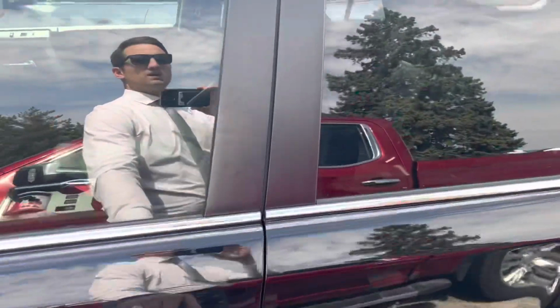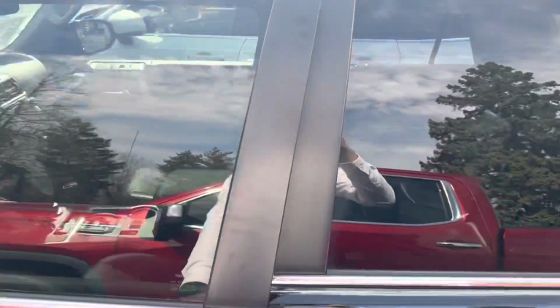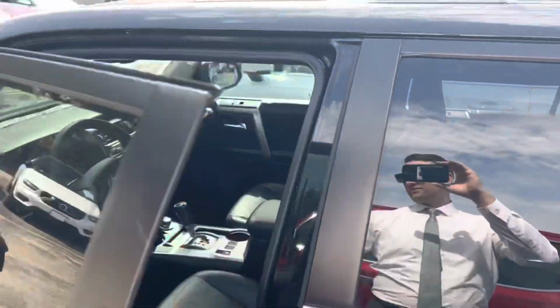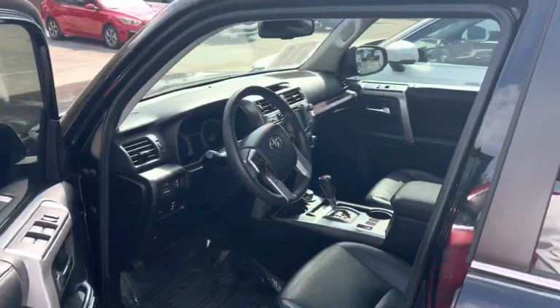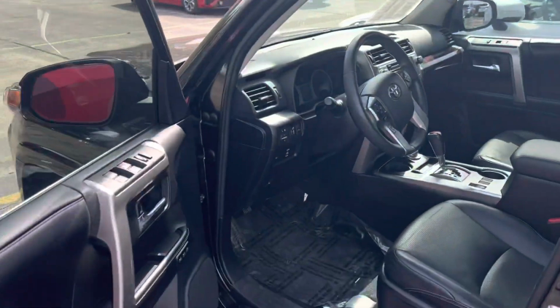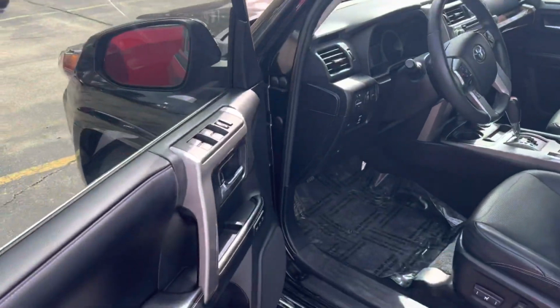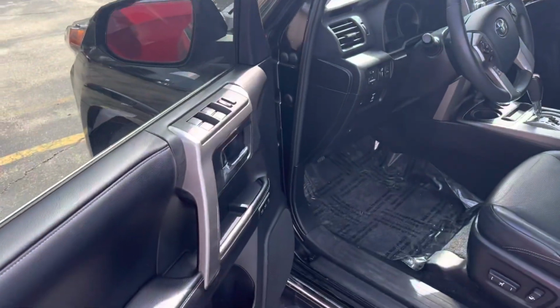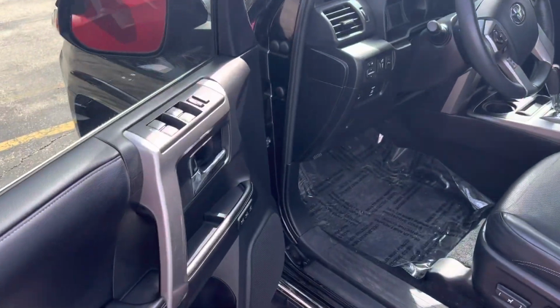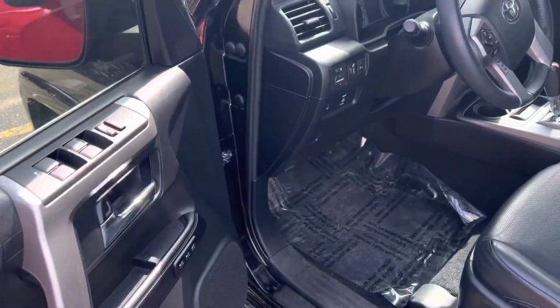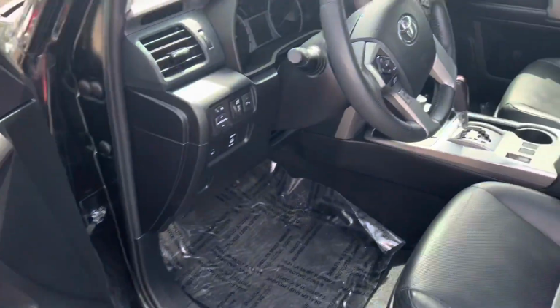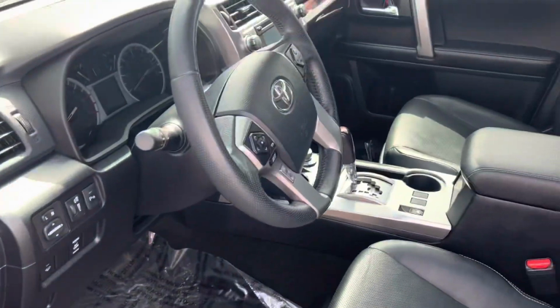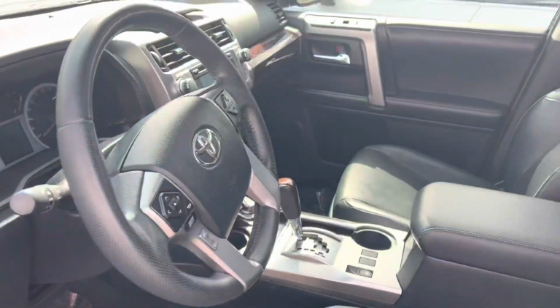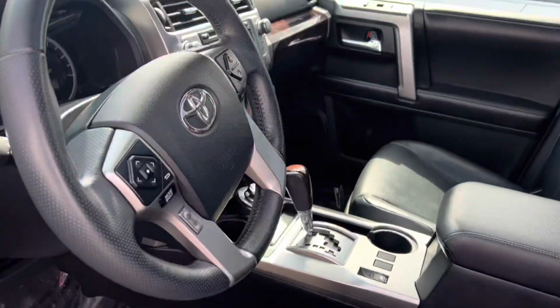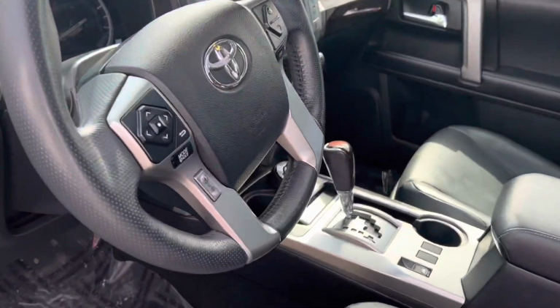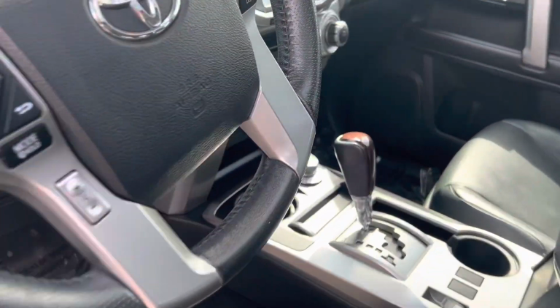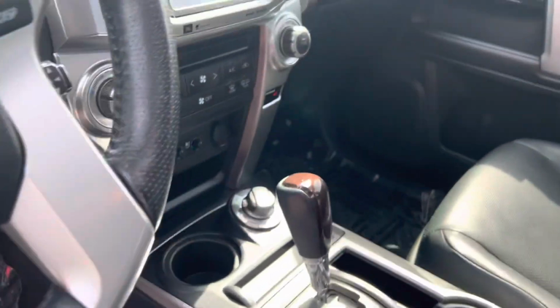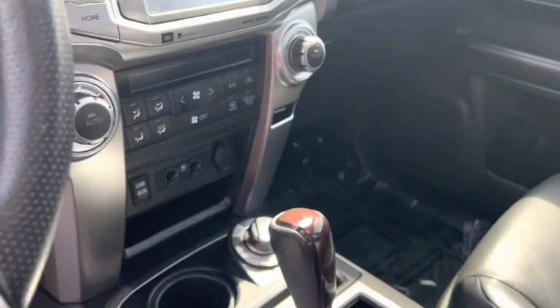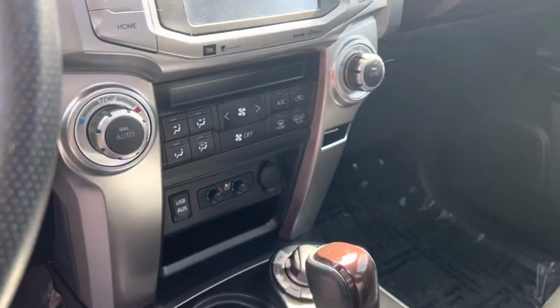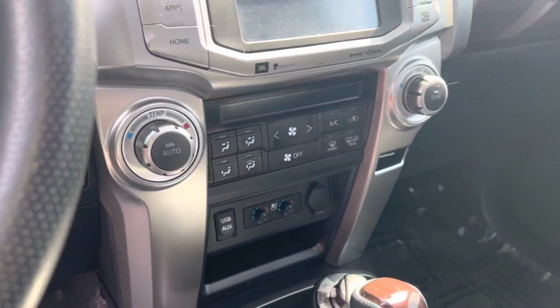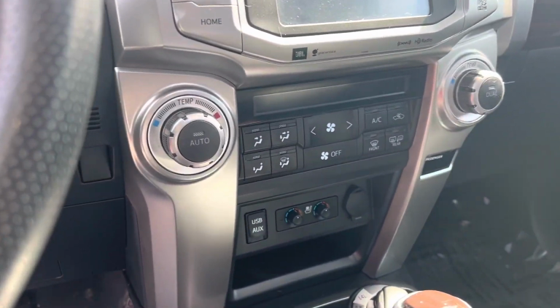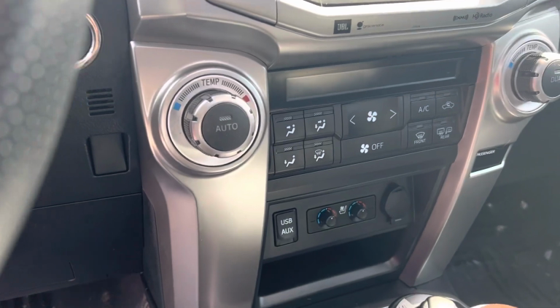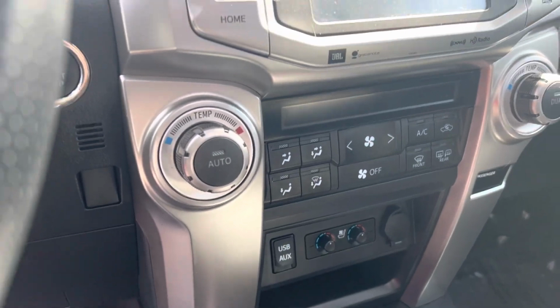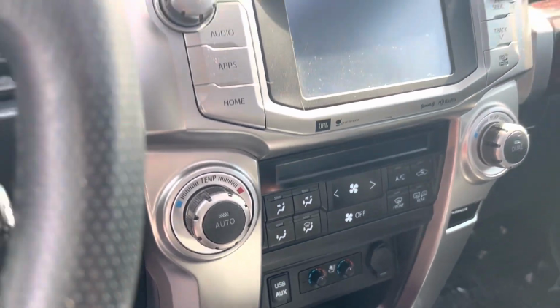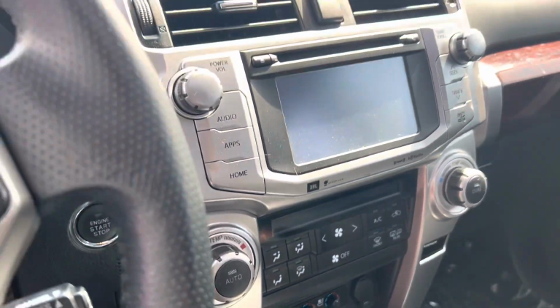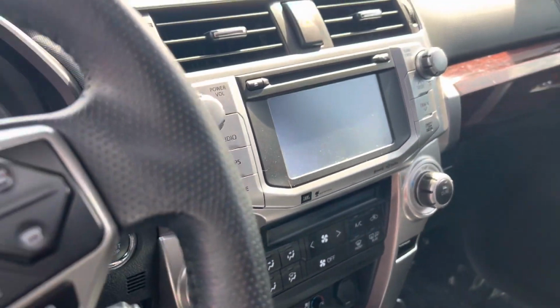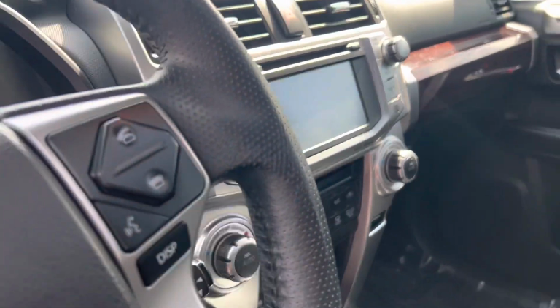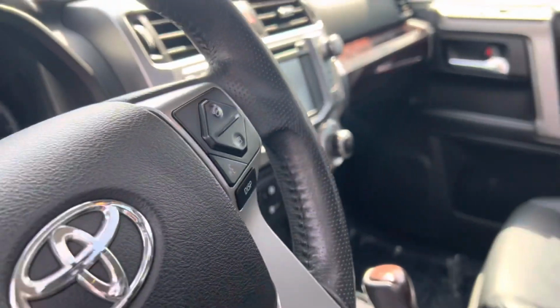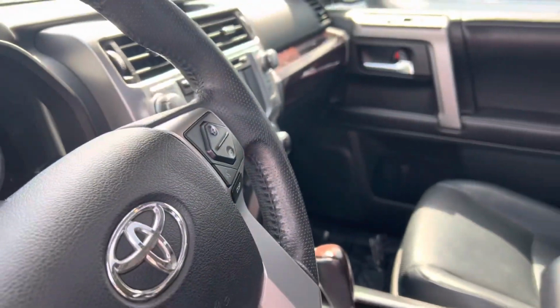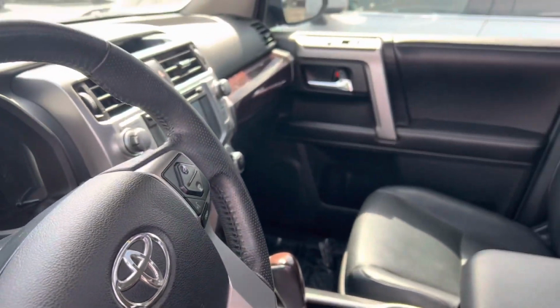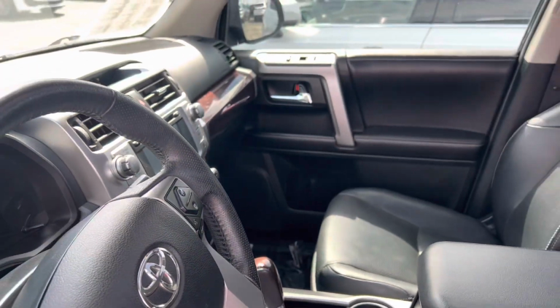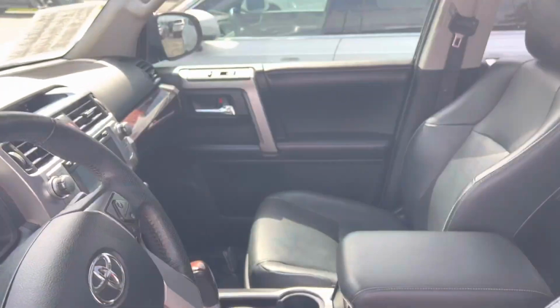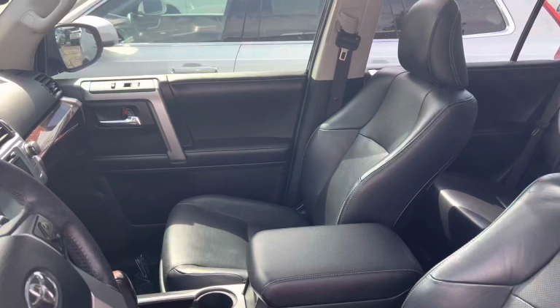Comes with a sunroof, memory seating, all four auto windows that roll down. Looks like it comes with heated and ventilated seats as well, and it's in great shape.